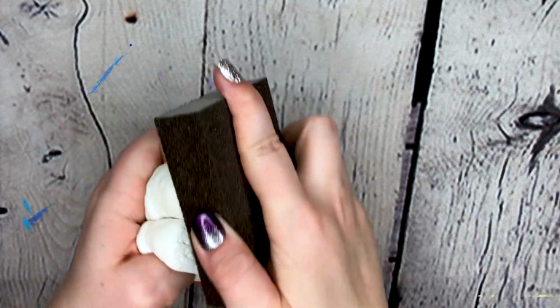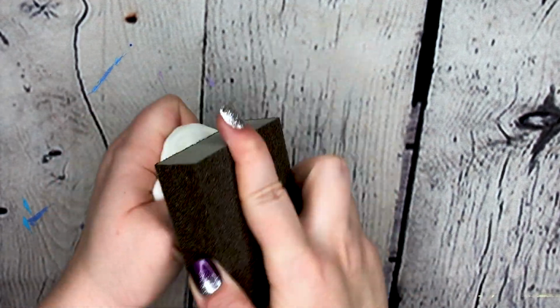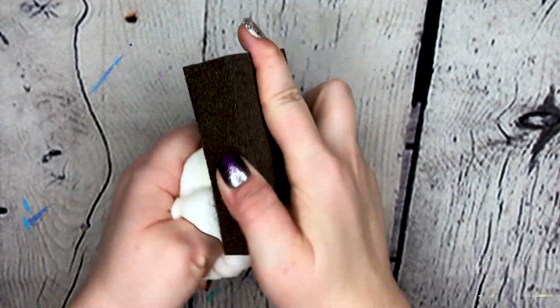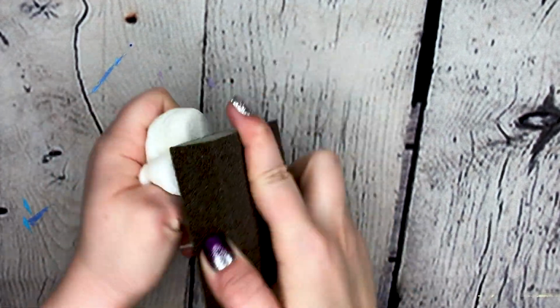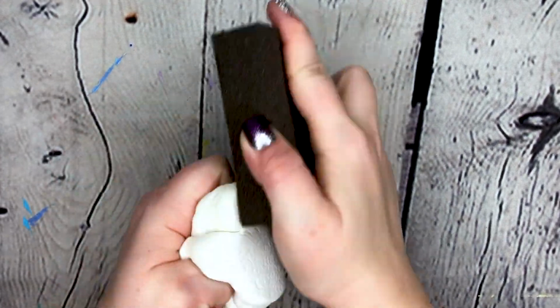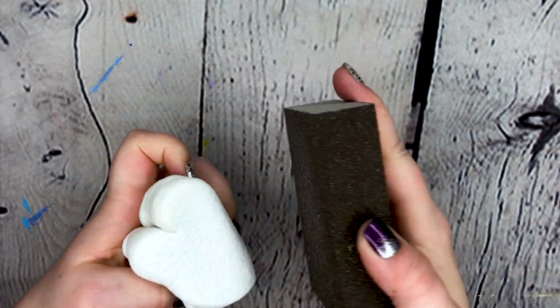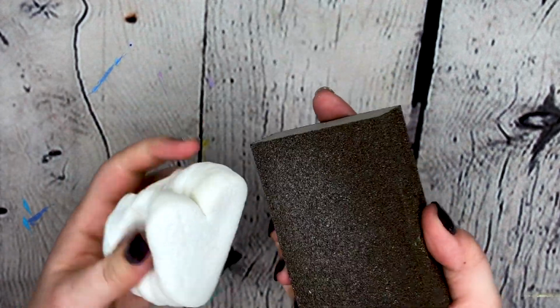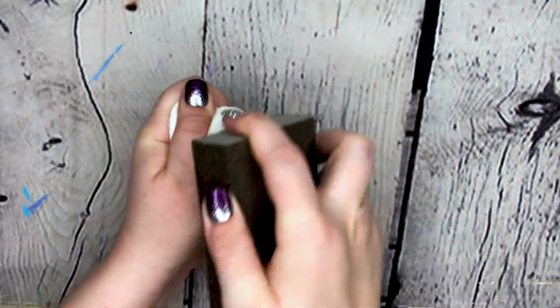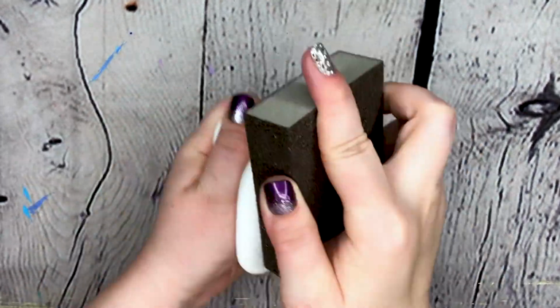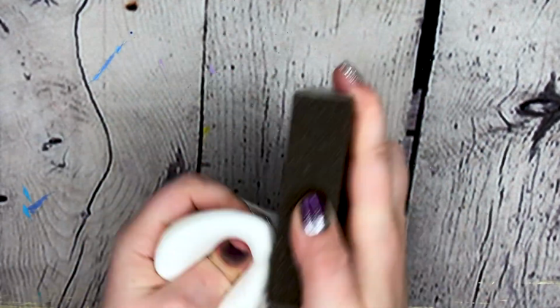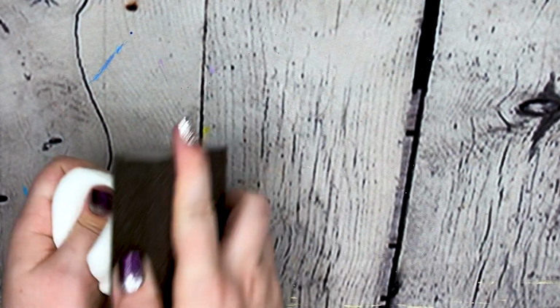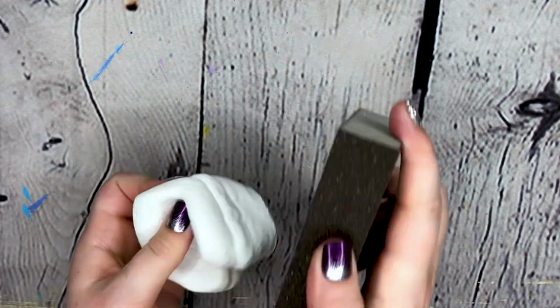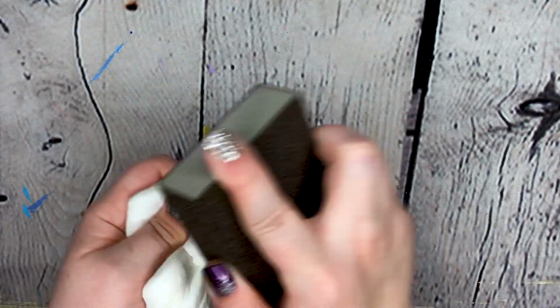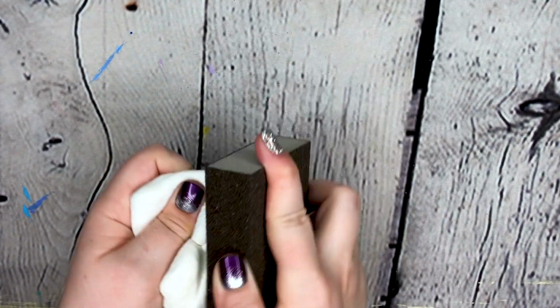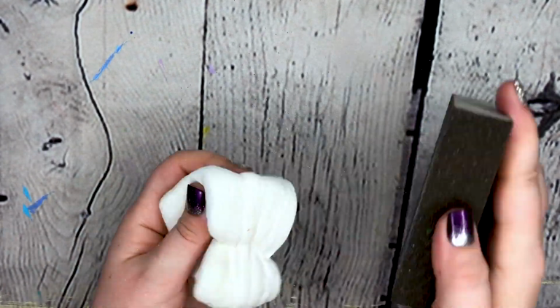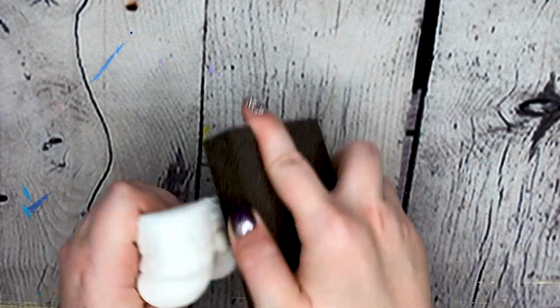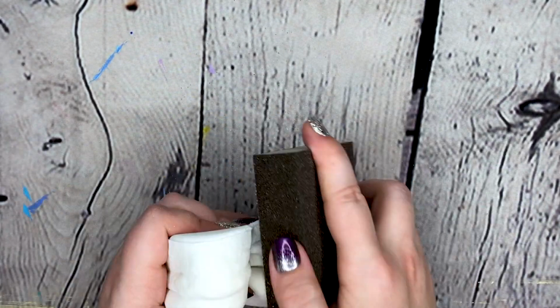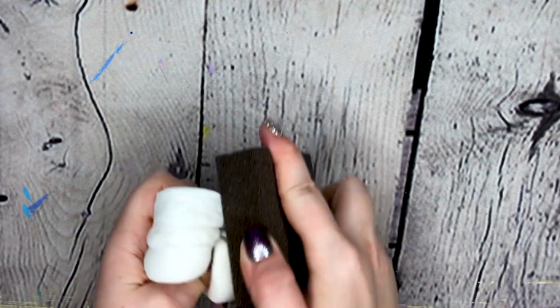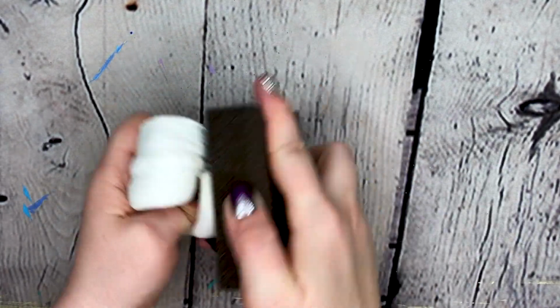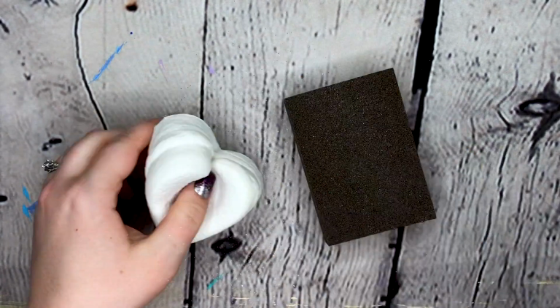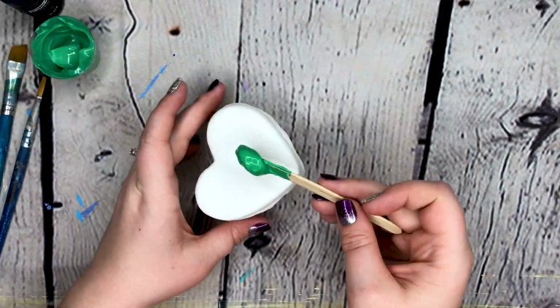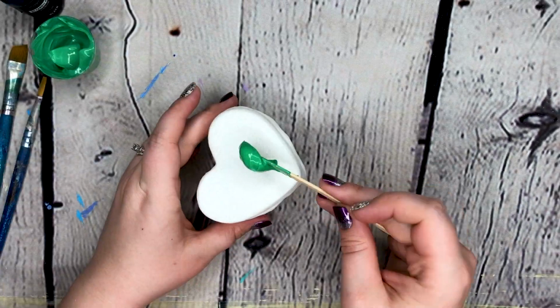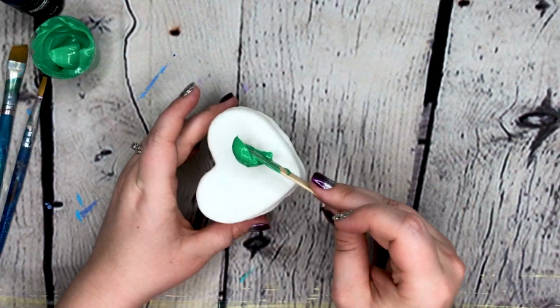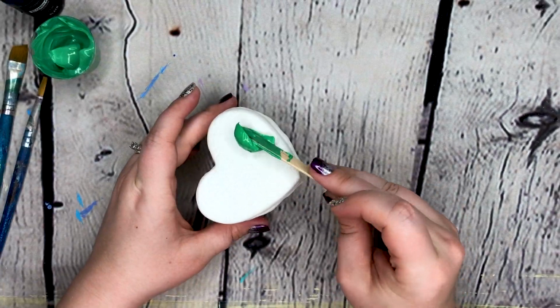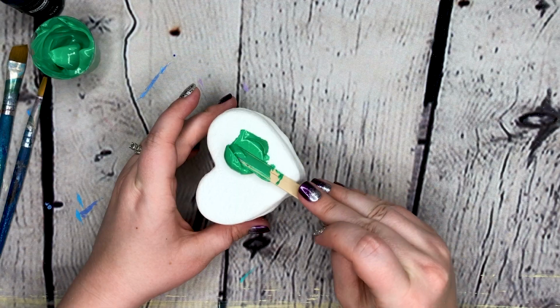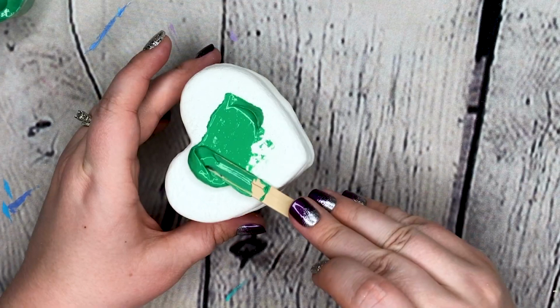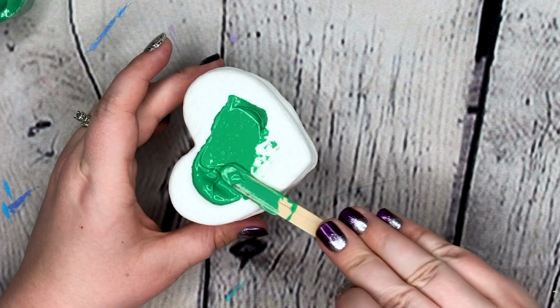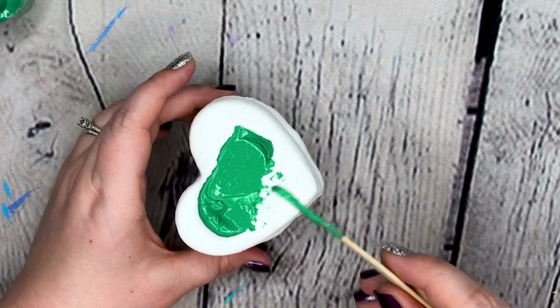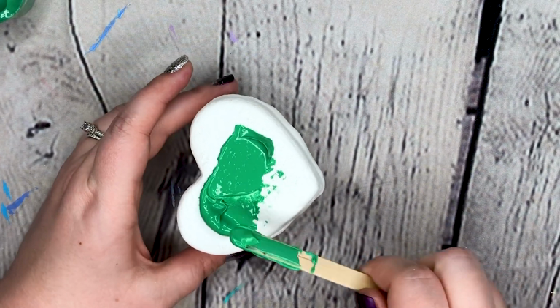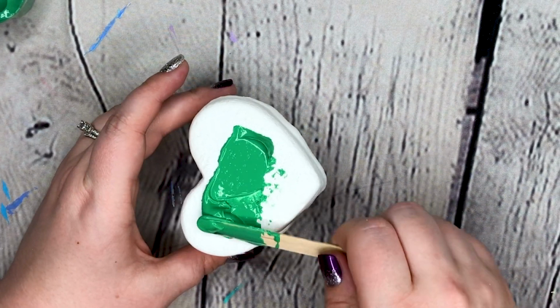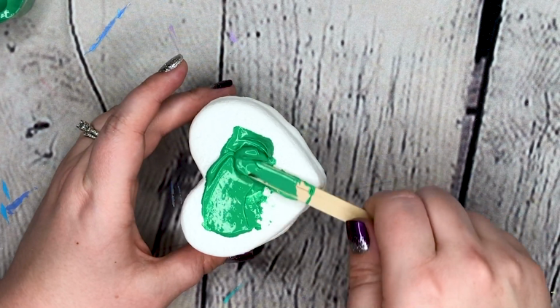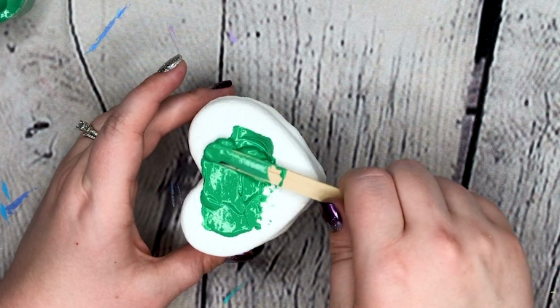So just sanding it down to make sure all of the paint is going to stick to it properly. And I chose to use this pretty green color on this one side — just spreading it nicely.